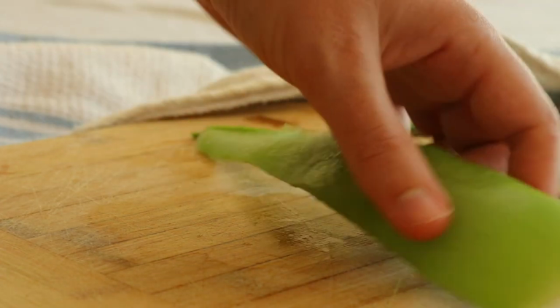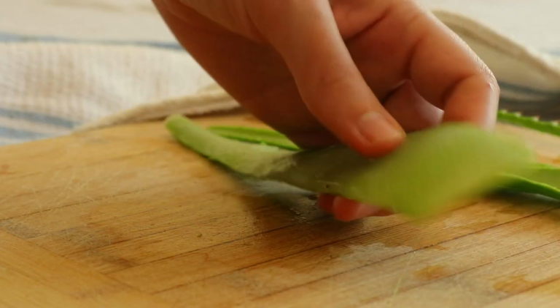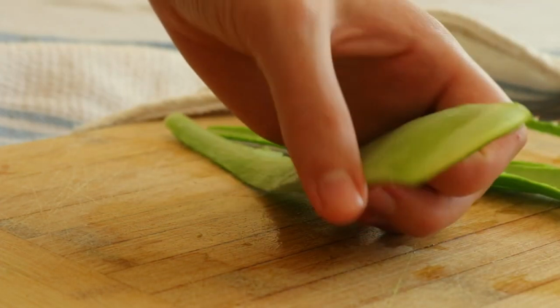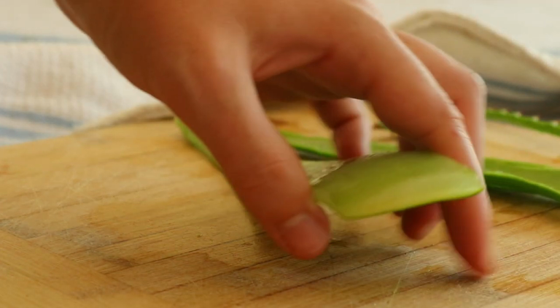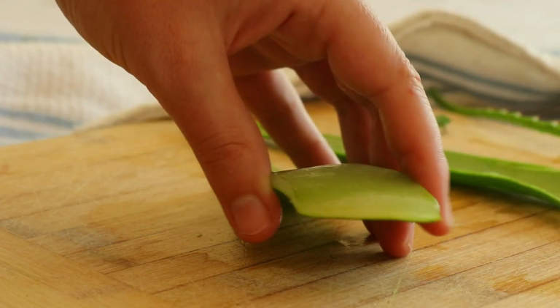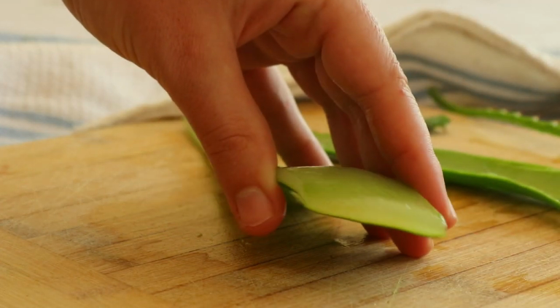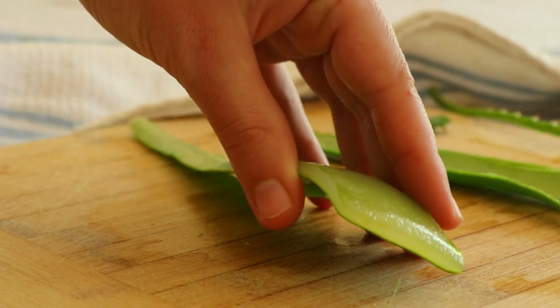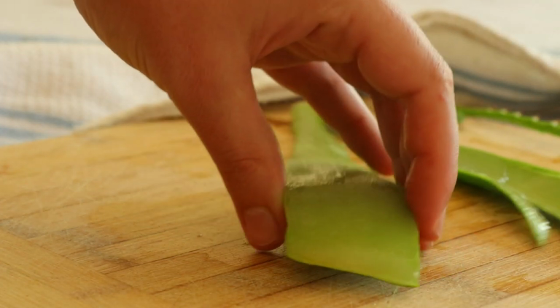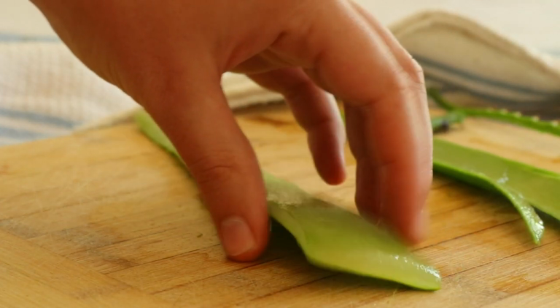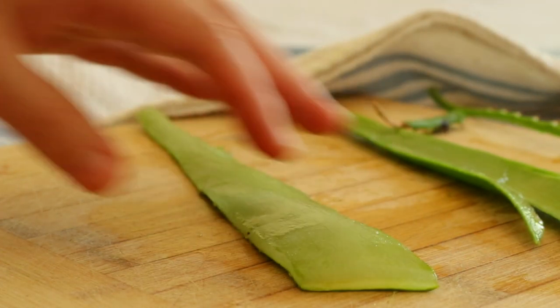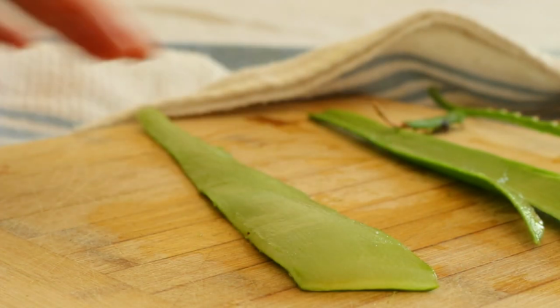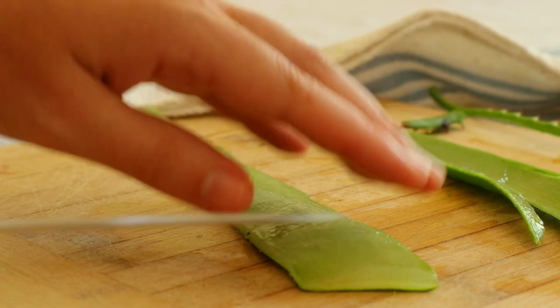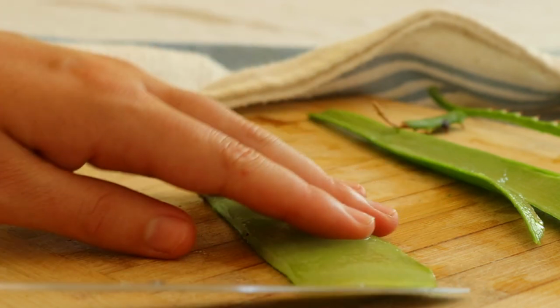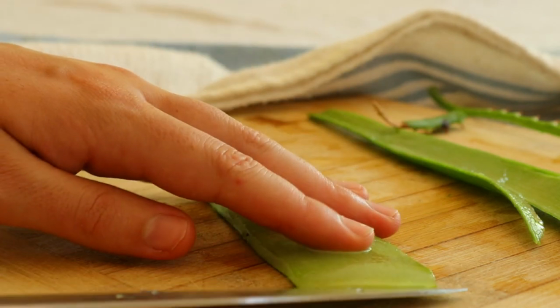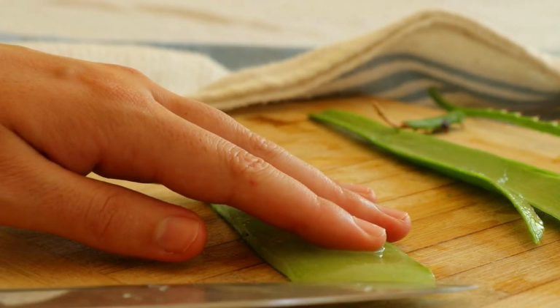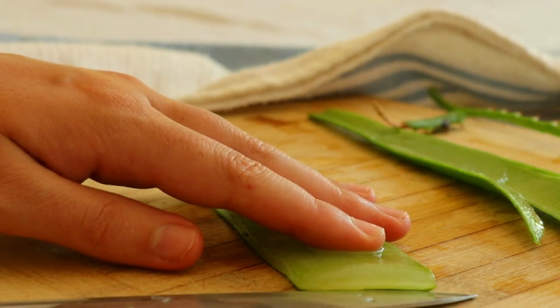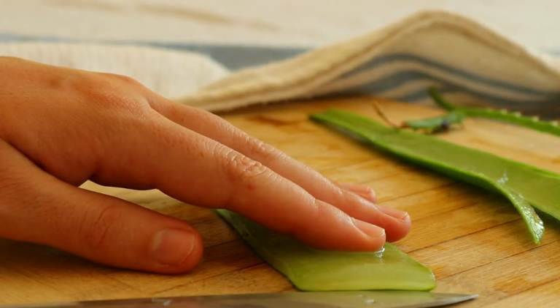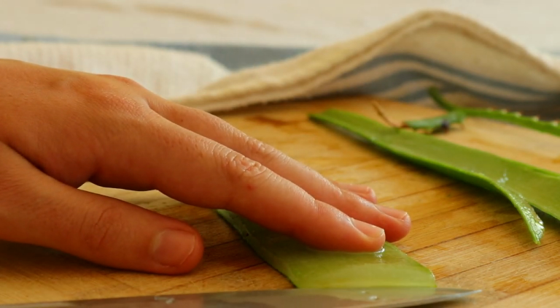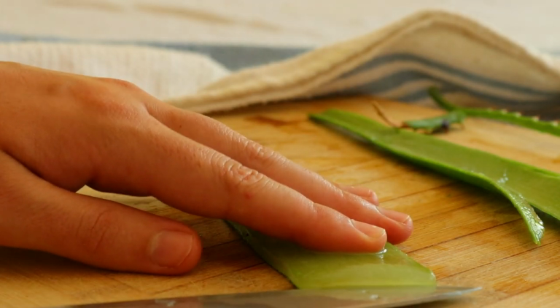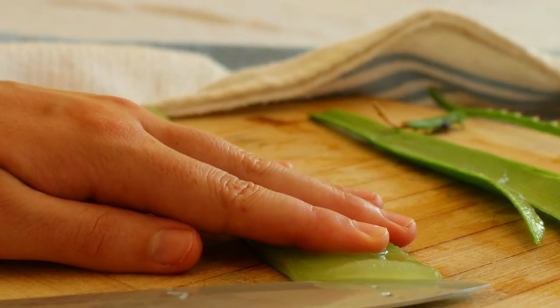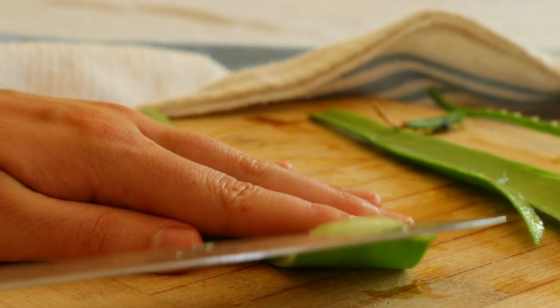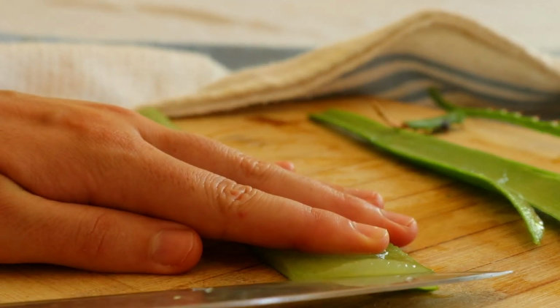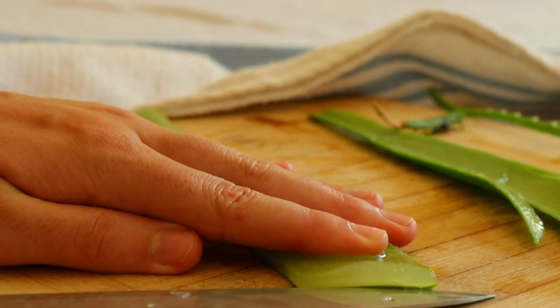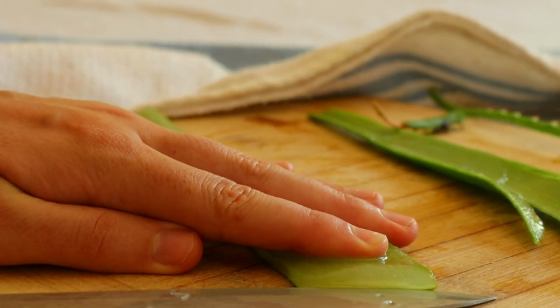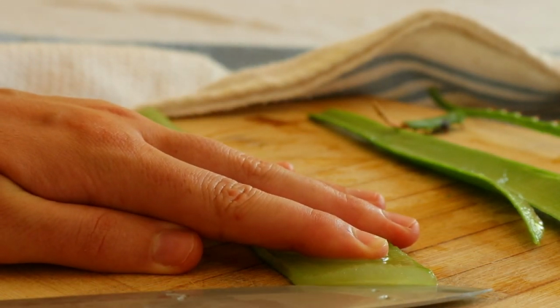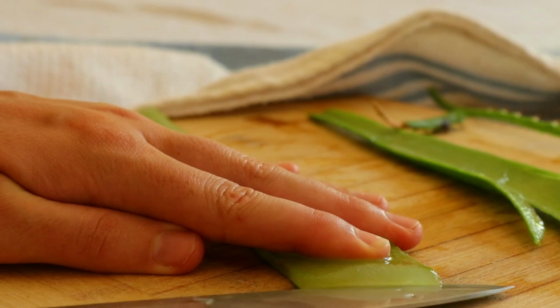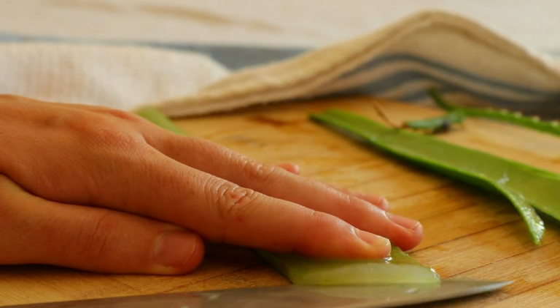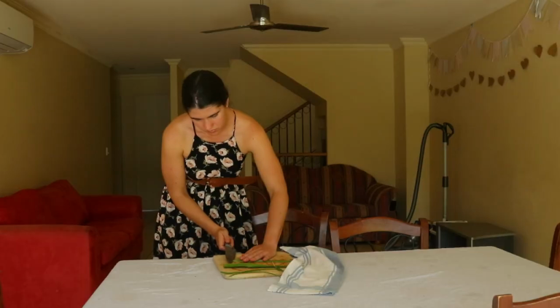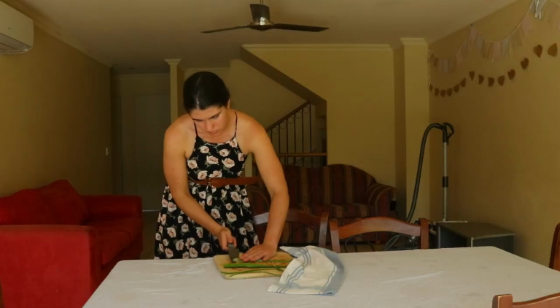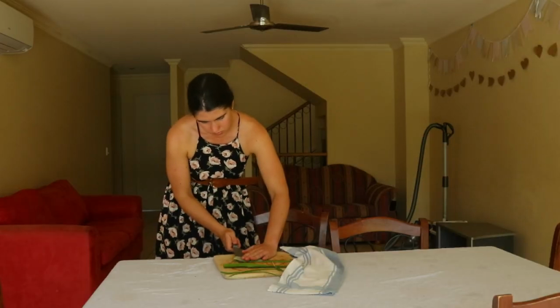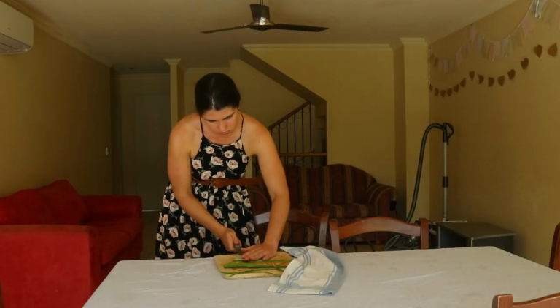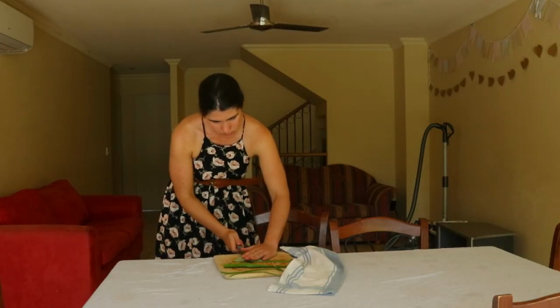Aloe latex contains laxative properties. To stop the liquid from oozing everywhere, point the leaf vertically with the cut facing down, and leave it sitting in a bowl to allow the liquid to drain.